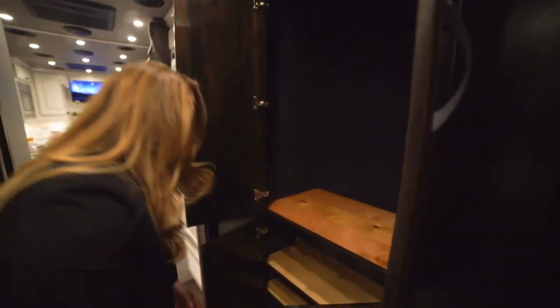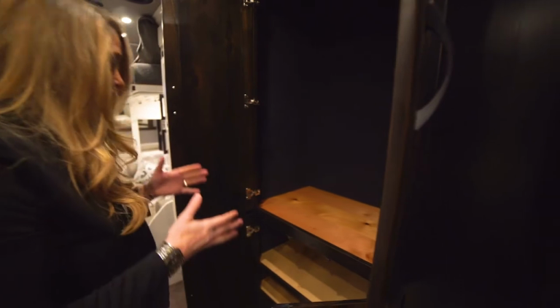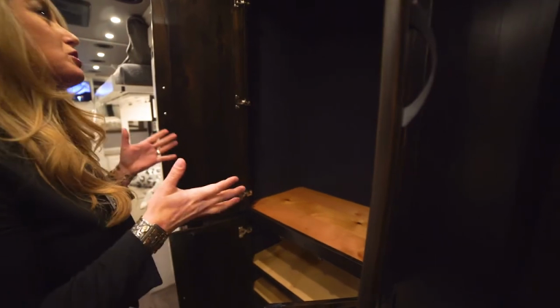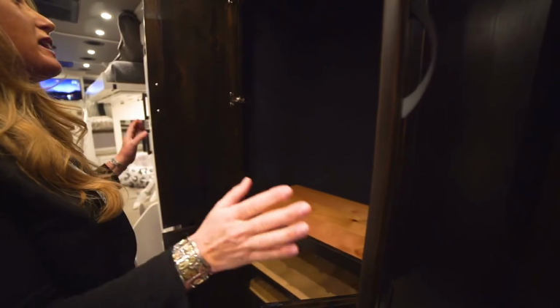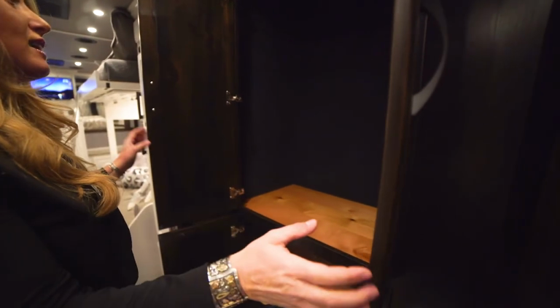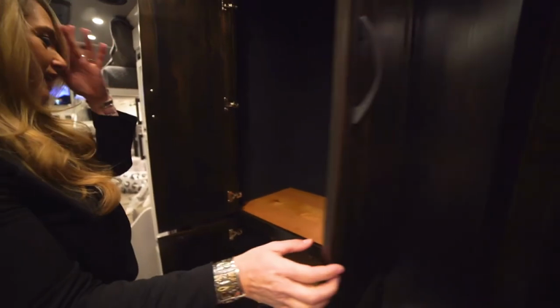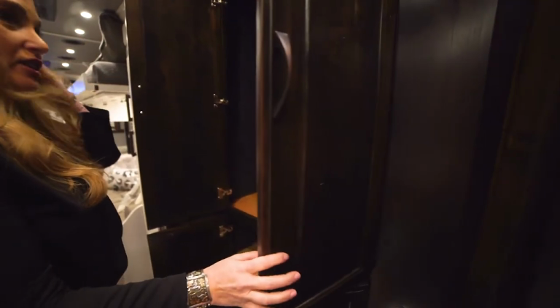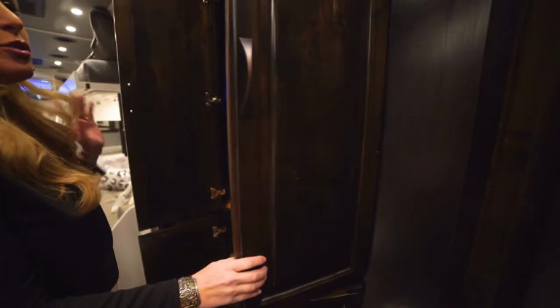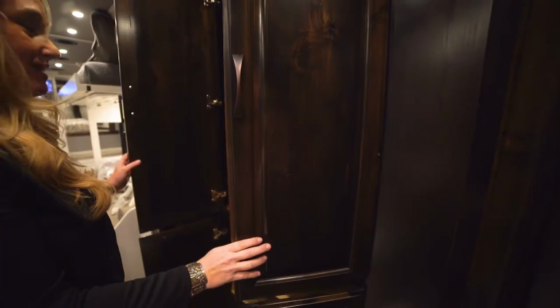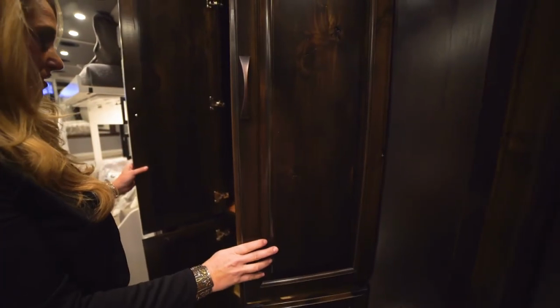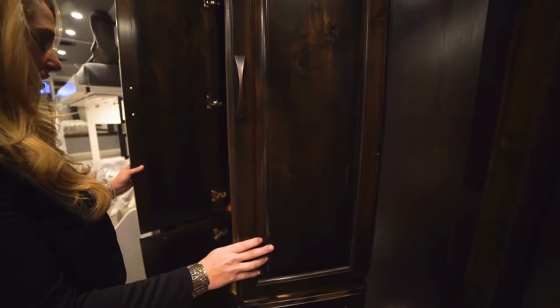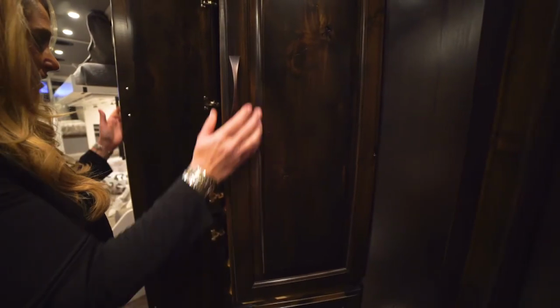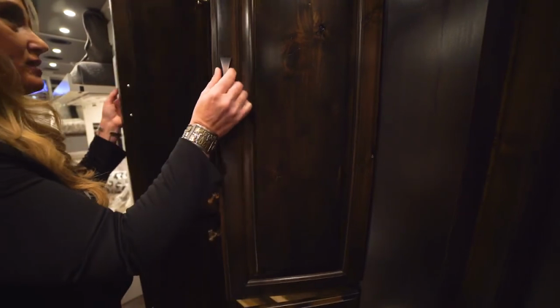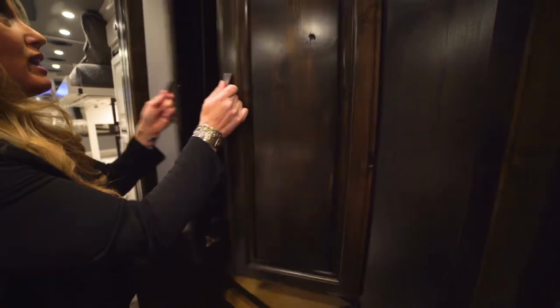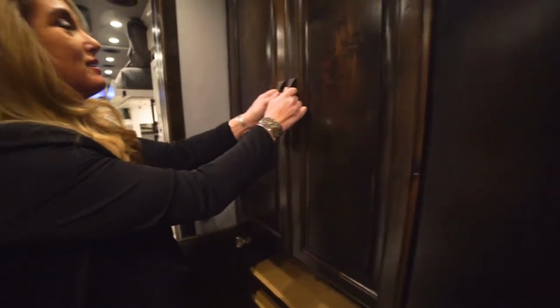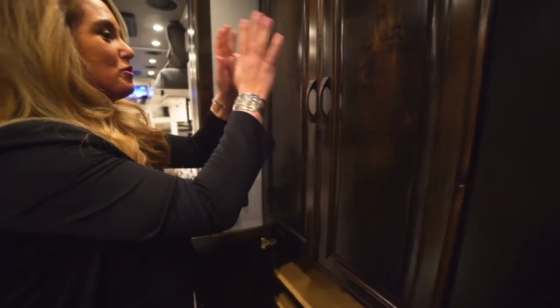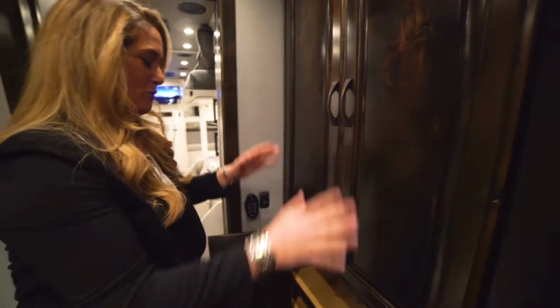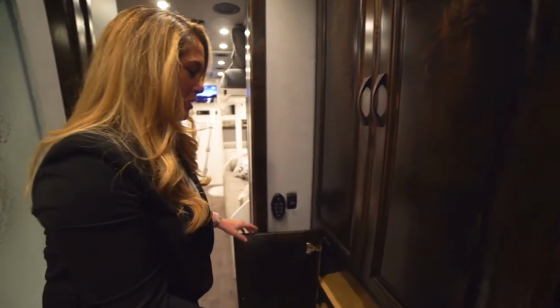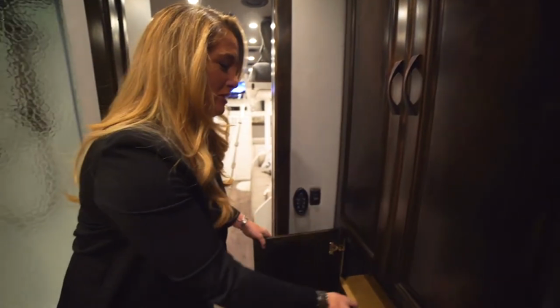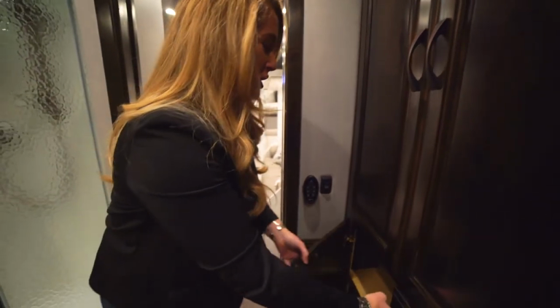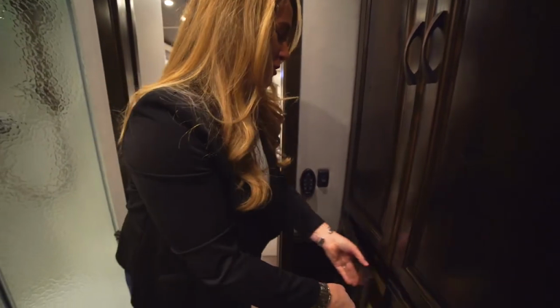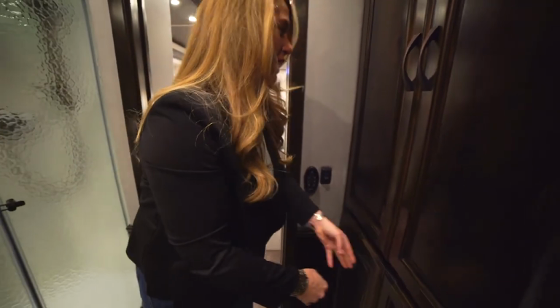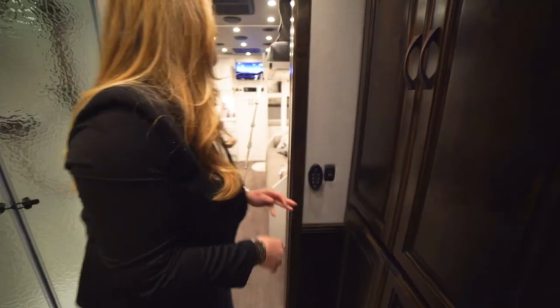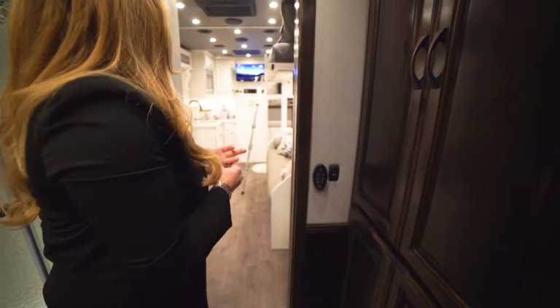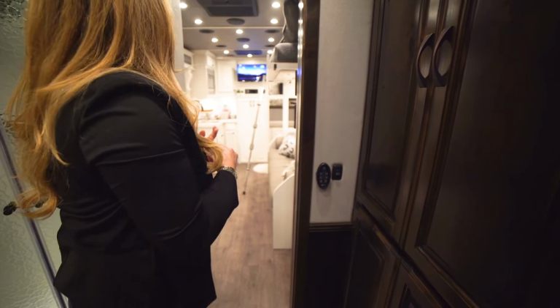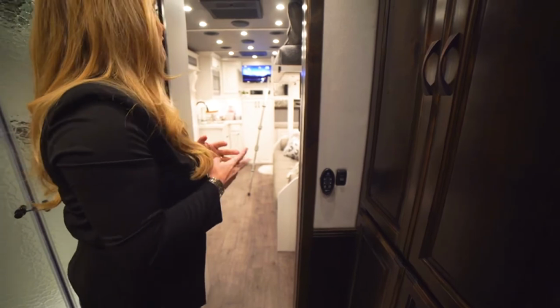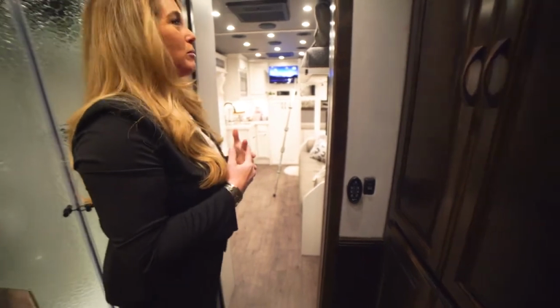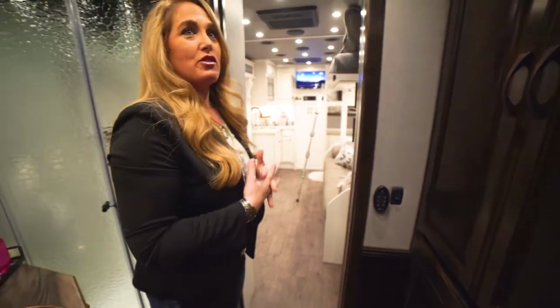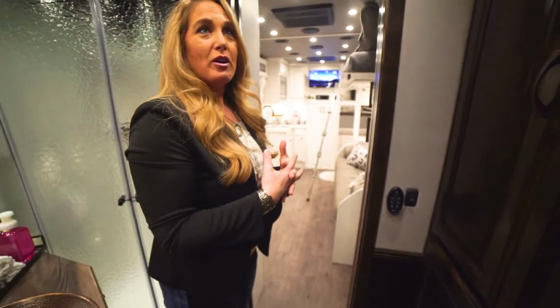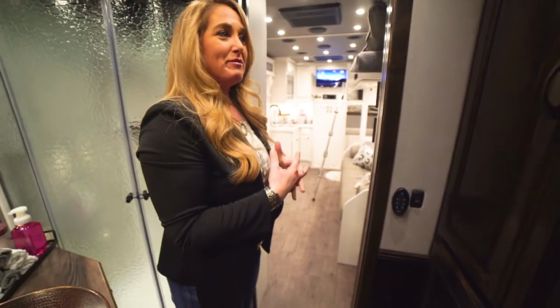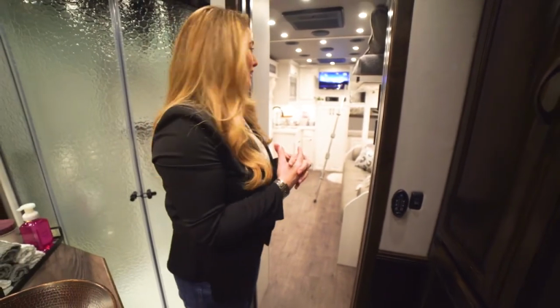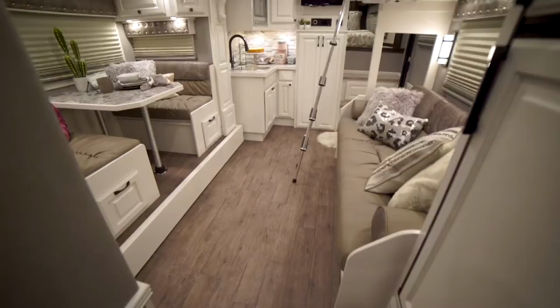Look at how much space — there's two of these in here. Oh, that's so nice. So much room for clothes, so much room for activity. It feels kind of like a princess trailer, I'm not going to lie. I love this trailer.